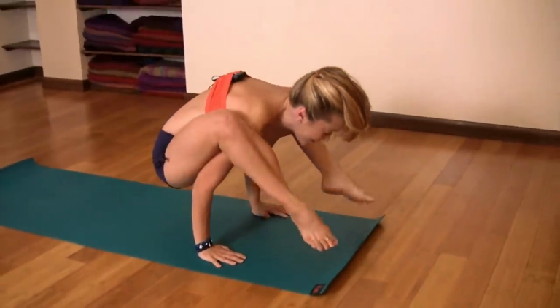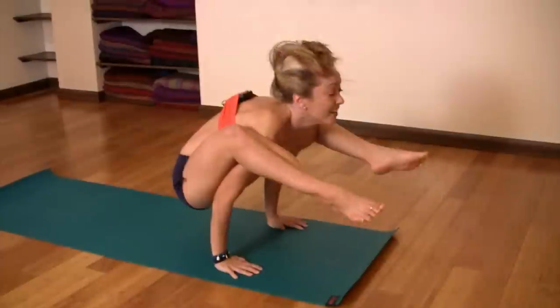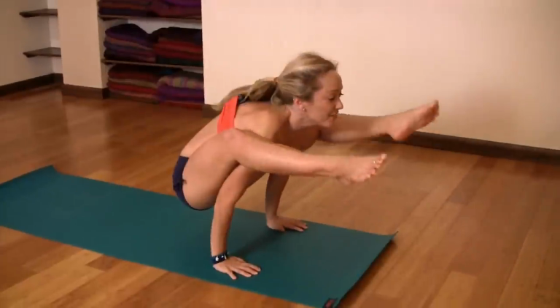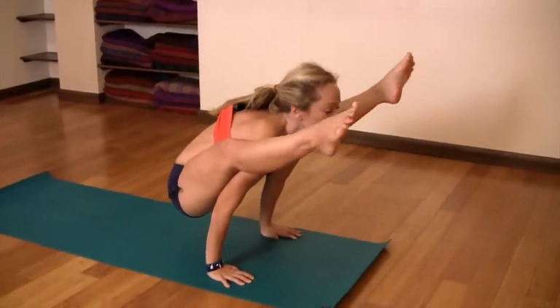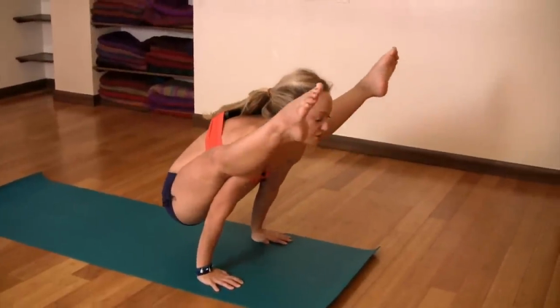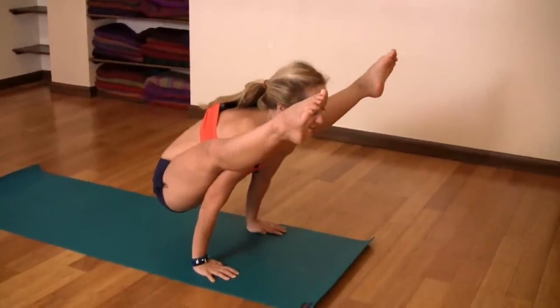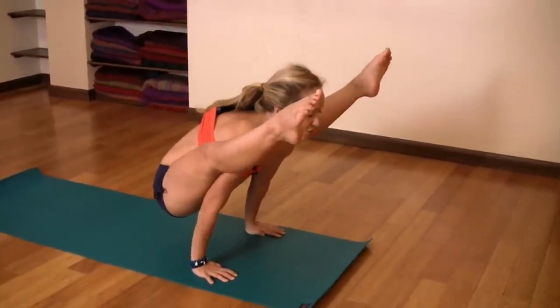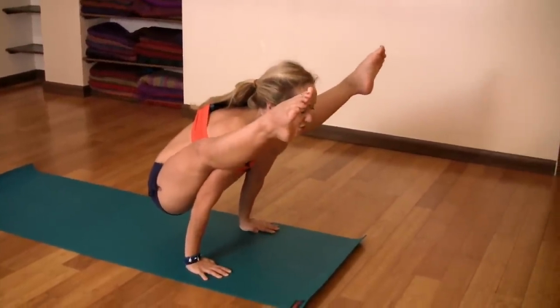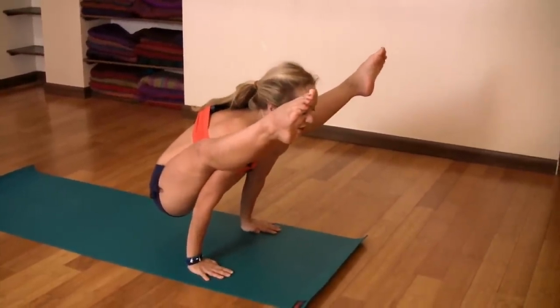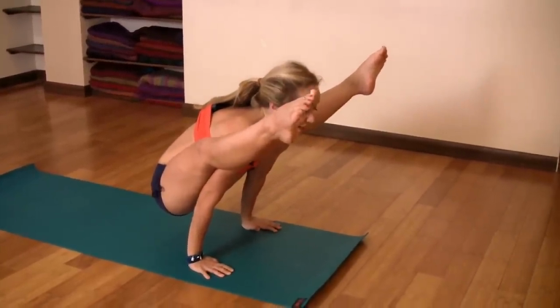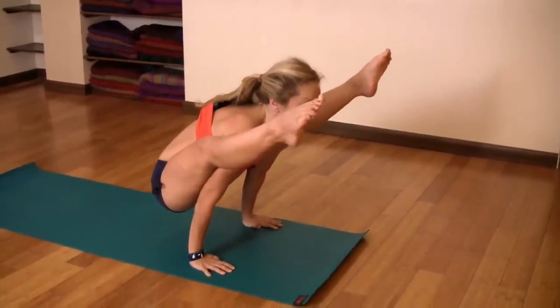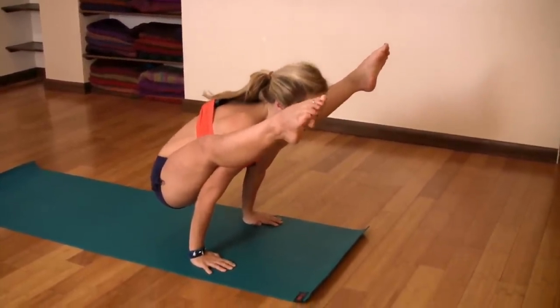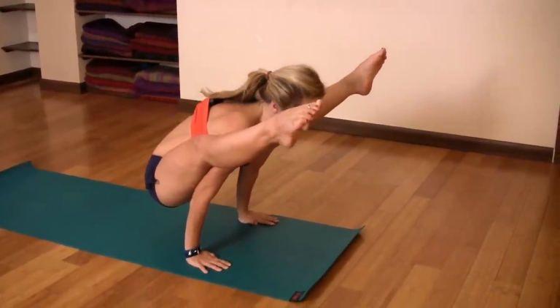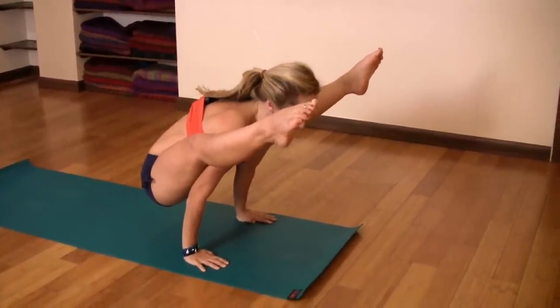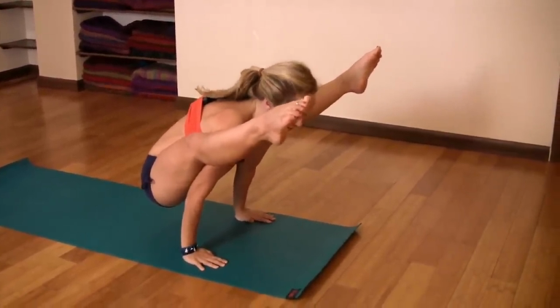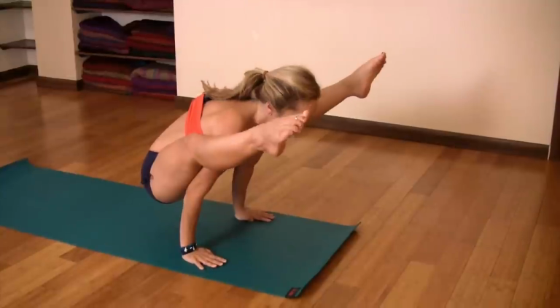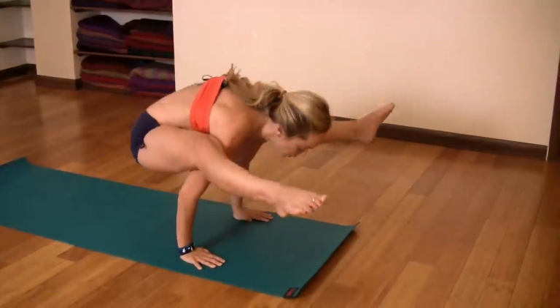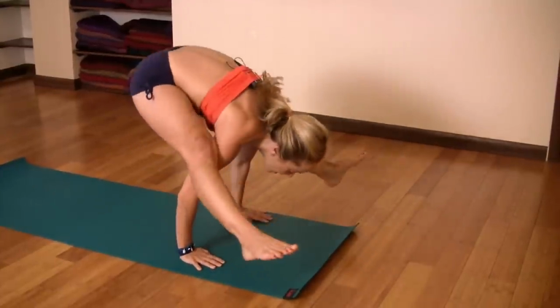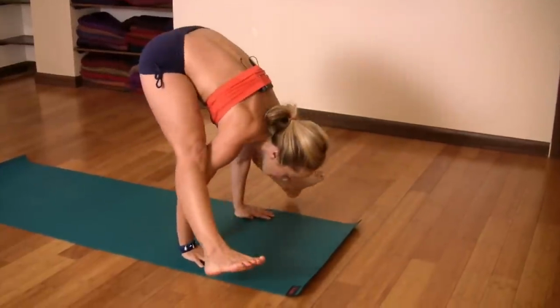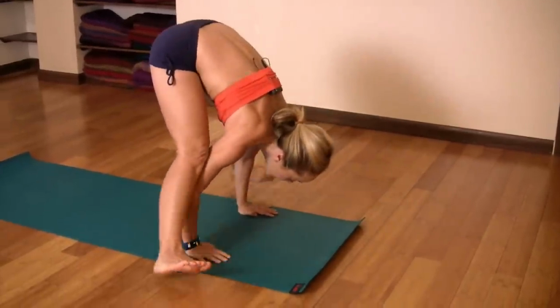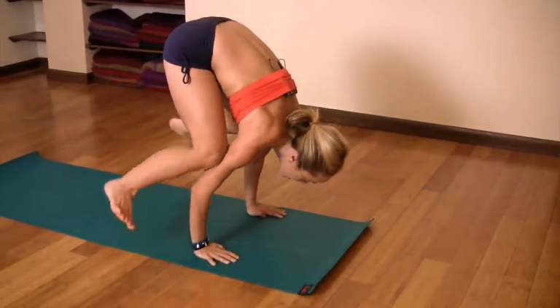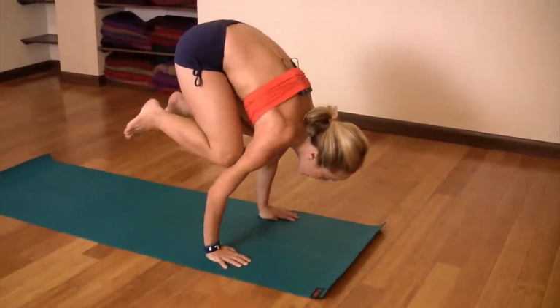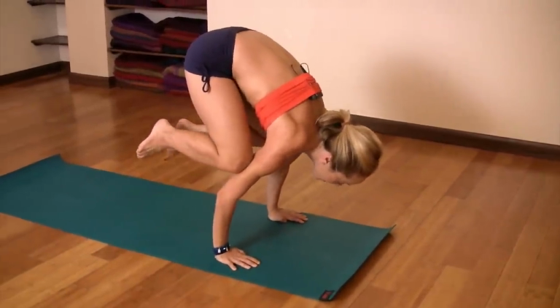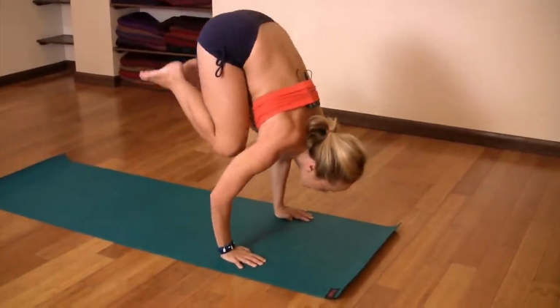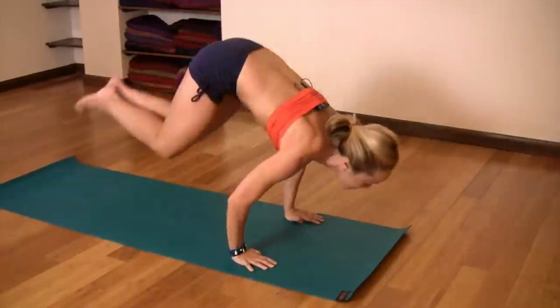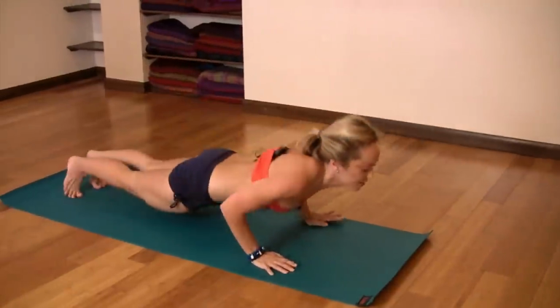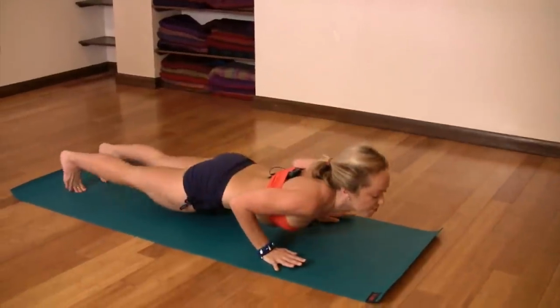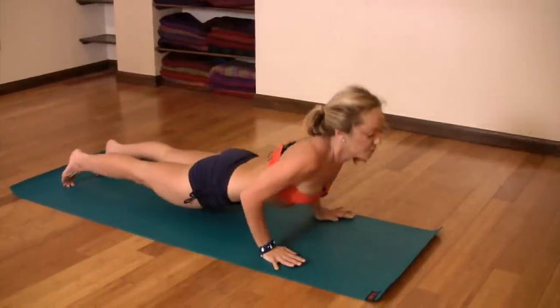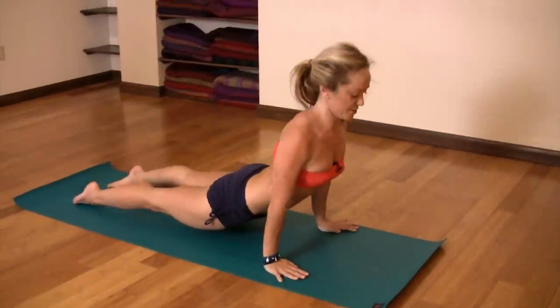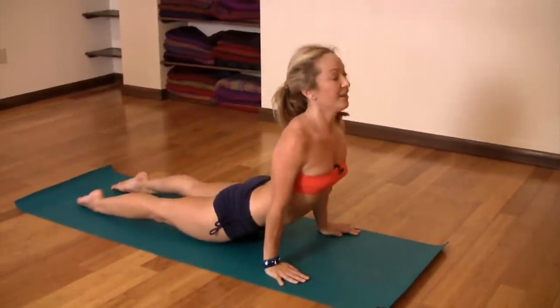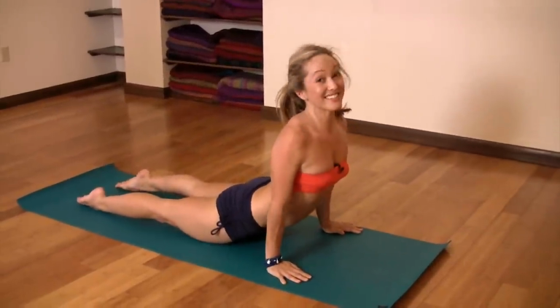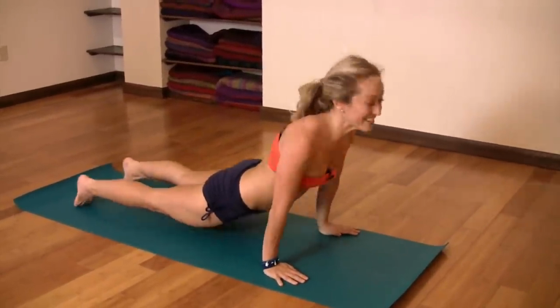Then head up, back to Titibasana — inhale, lift up, squeeze your thighs onto your shoulders. Then here's the transition into Bakasana: lean forward, inhale, pull it in — Bakasana. Exhale, jump back, lower down, and that's Titibasana.